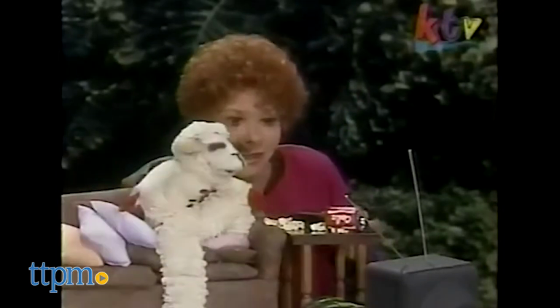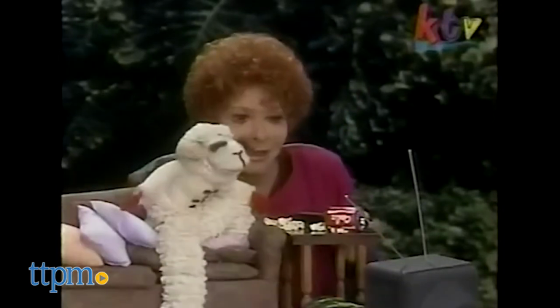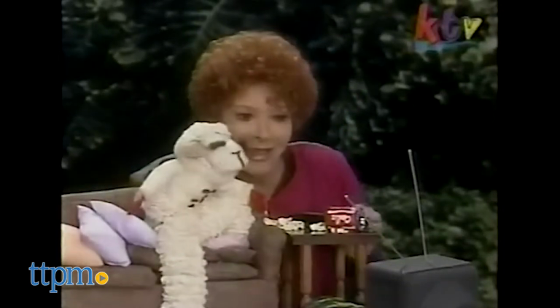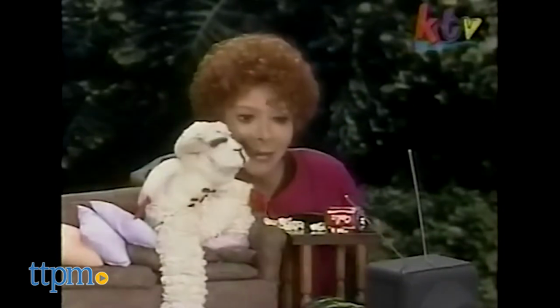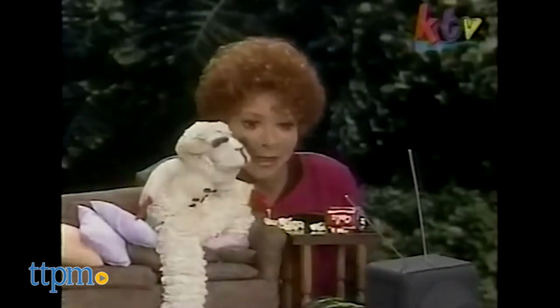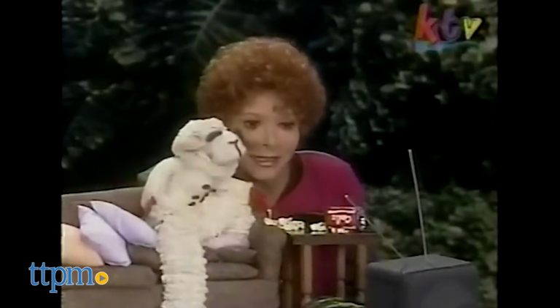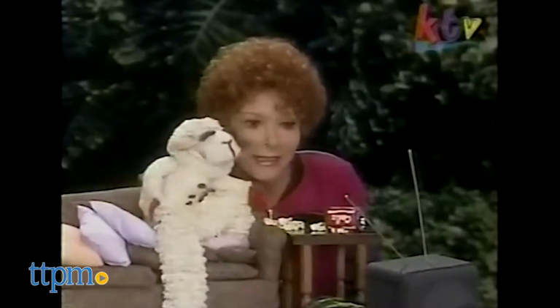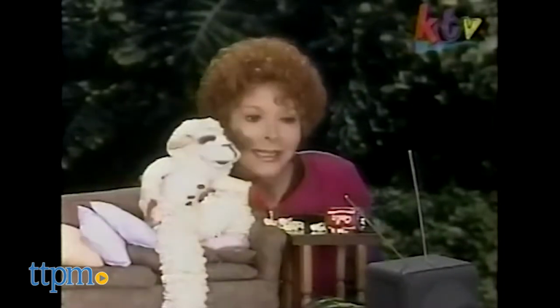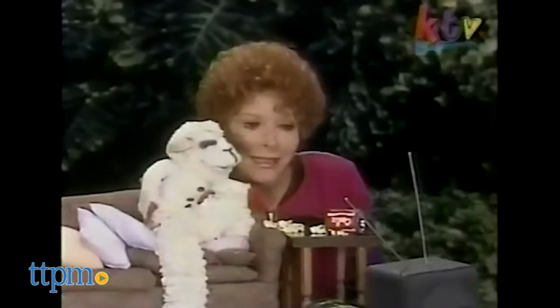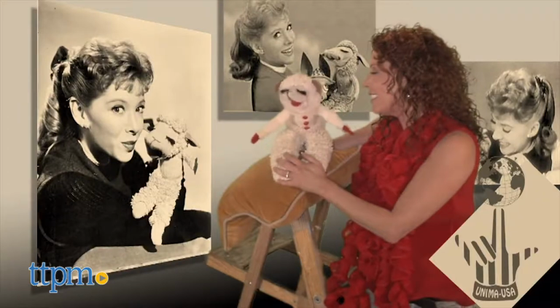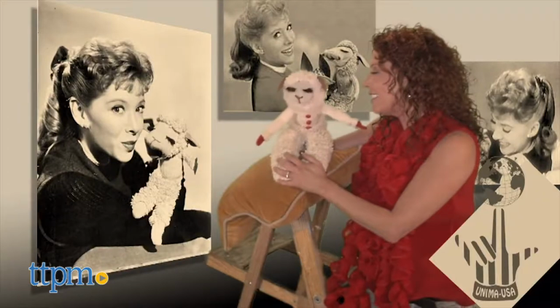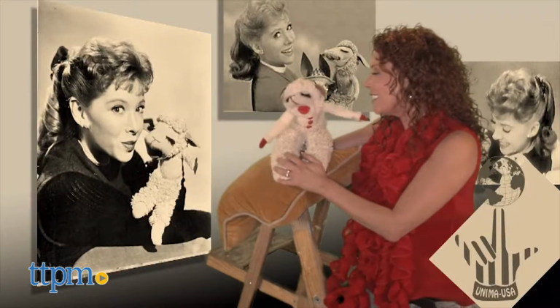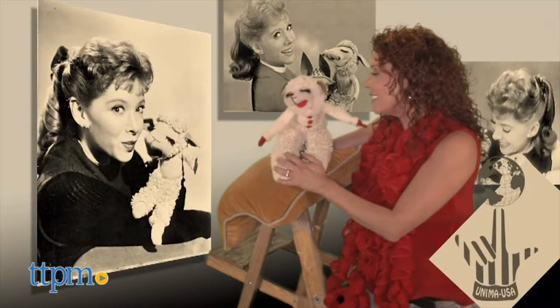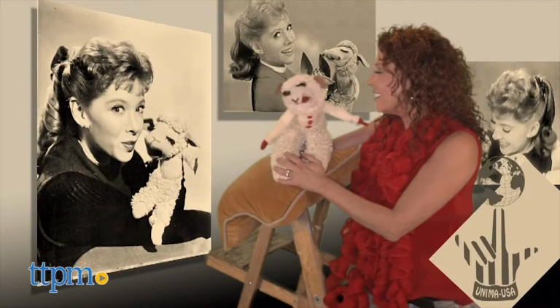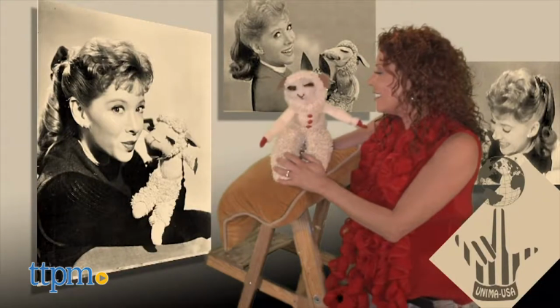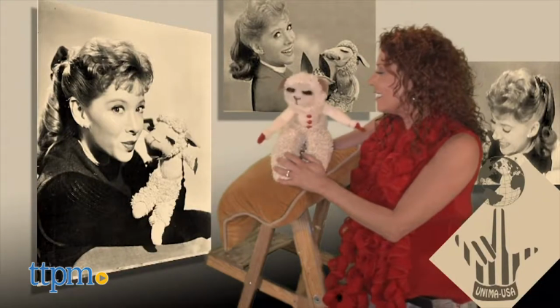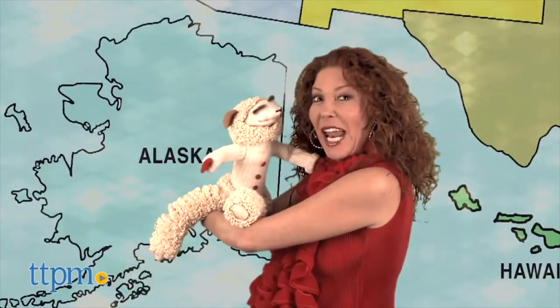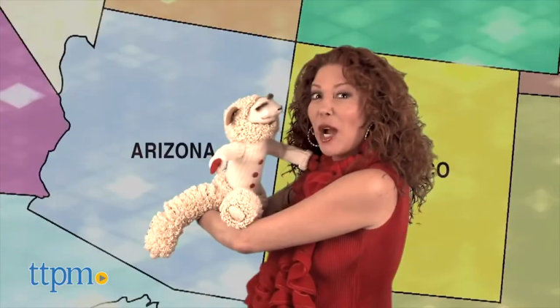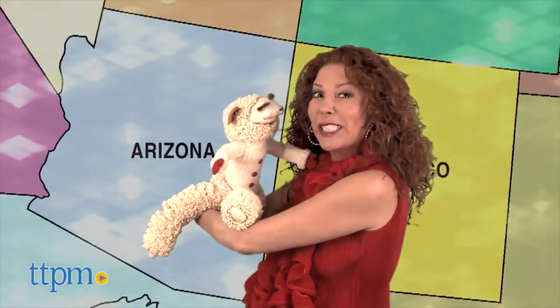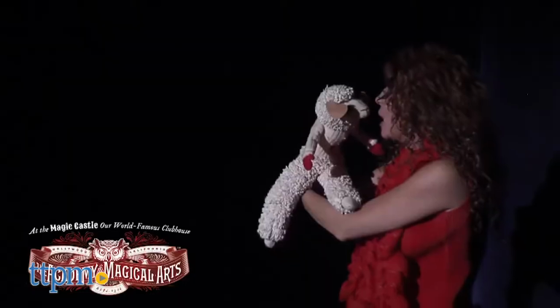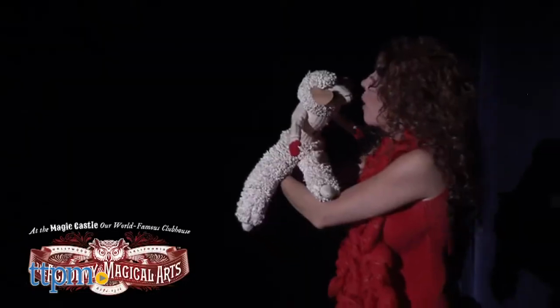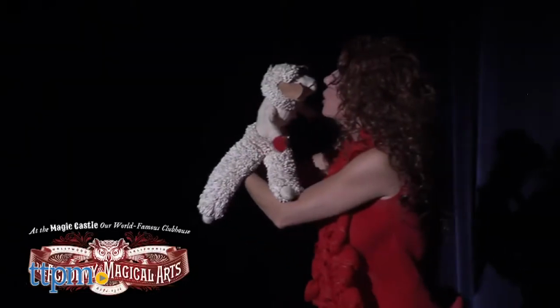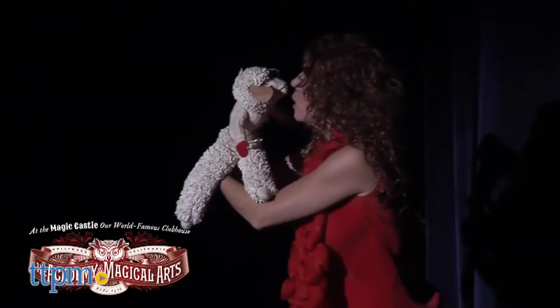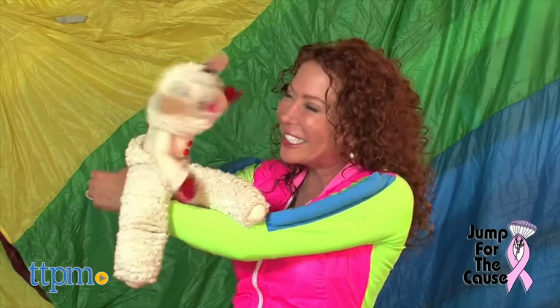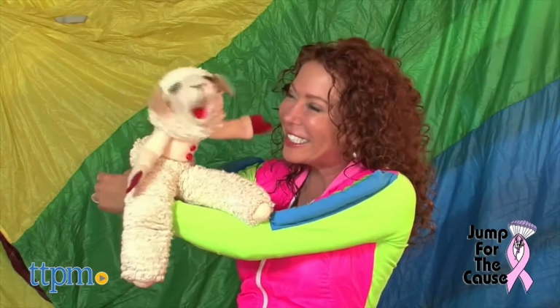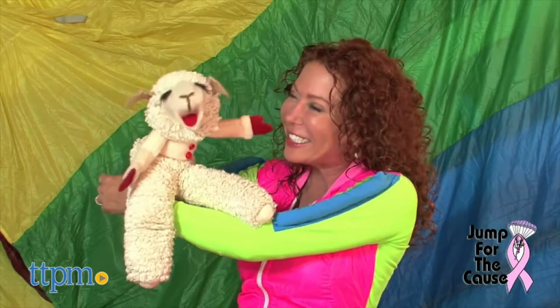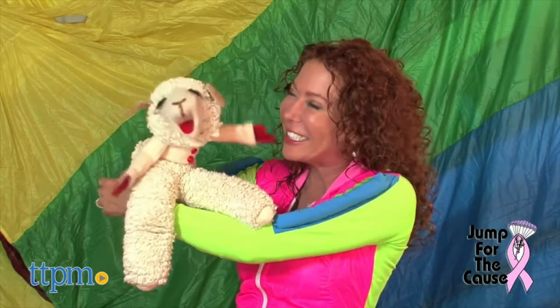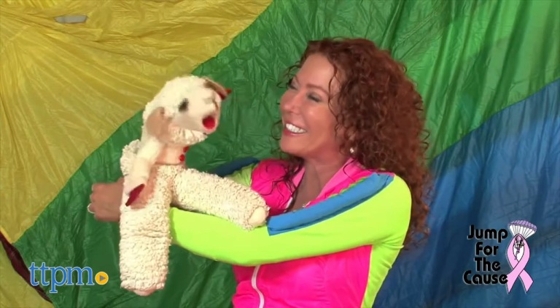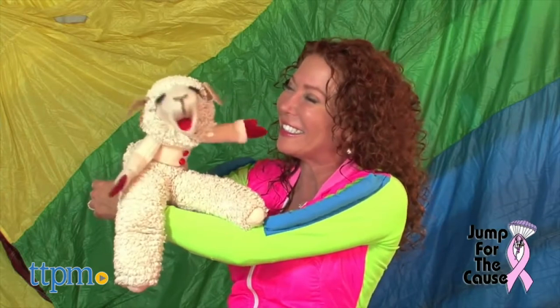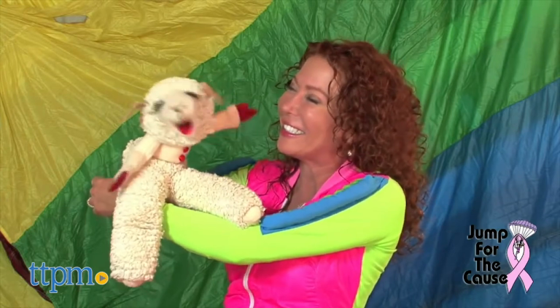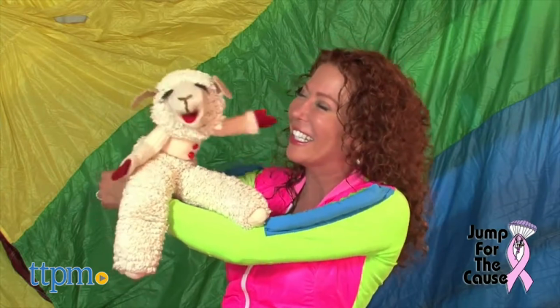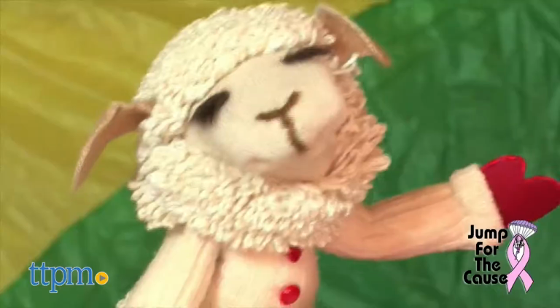In fact, Lamb Chop still appears around the country with Mallory Lewis, Shari's daughter, who took over as Lamb Chop's straight man after Shari passed away in 1988.